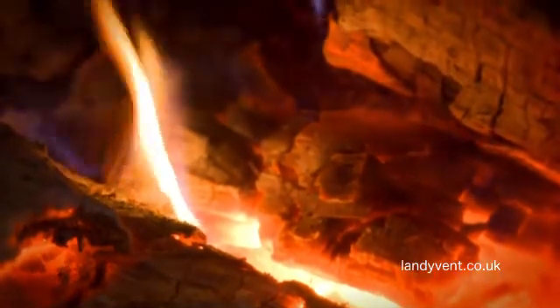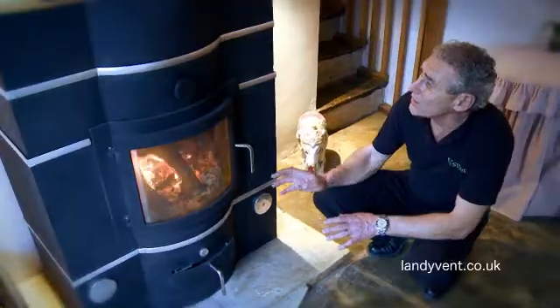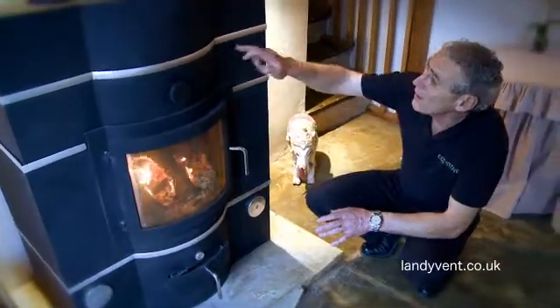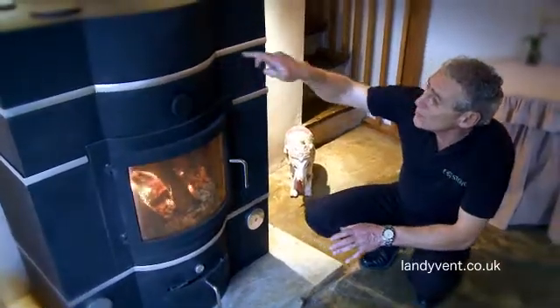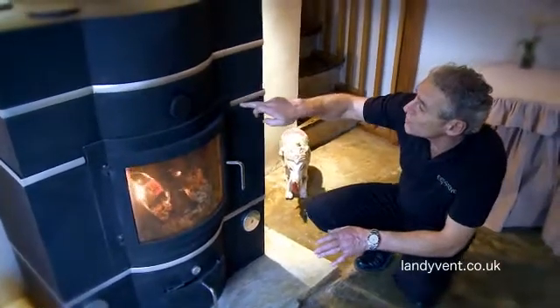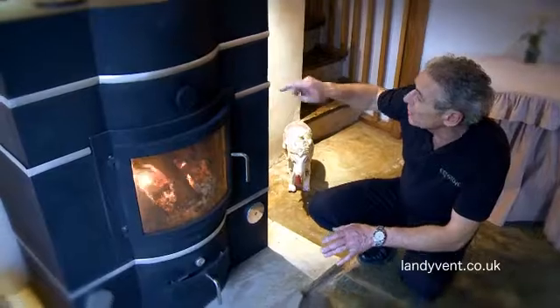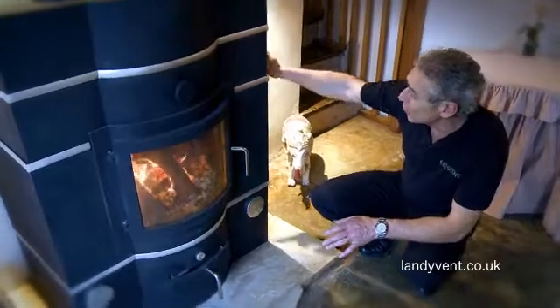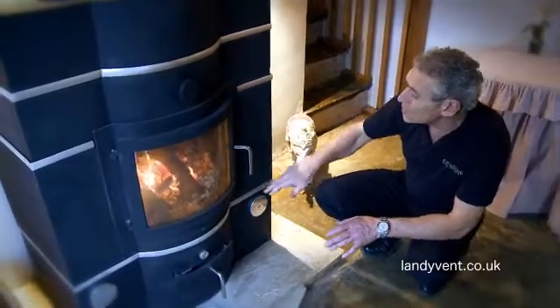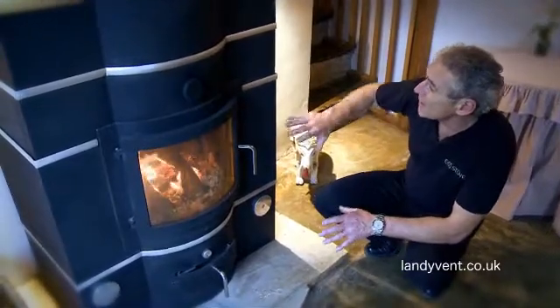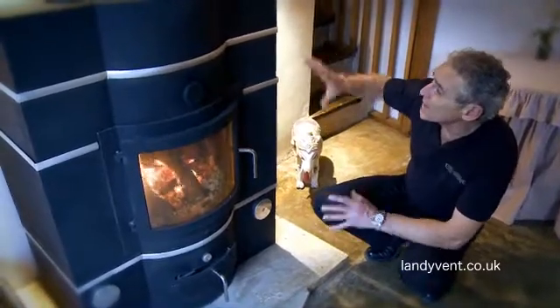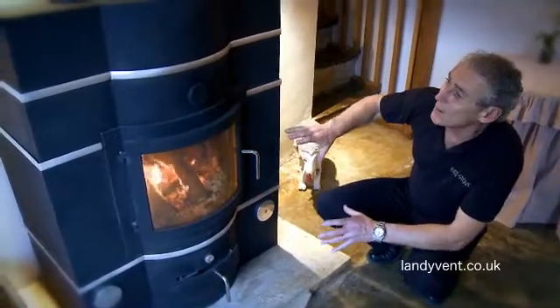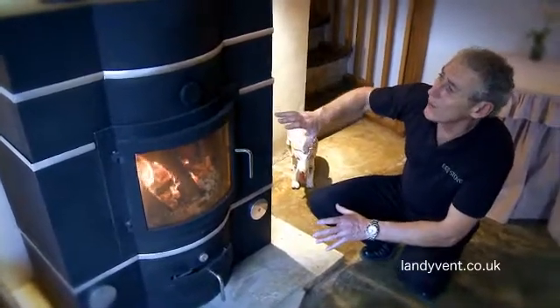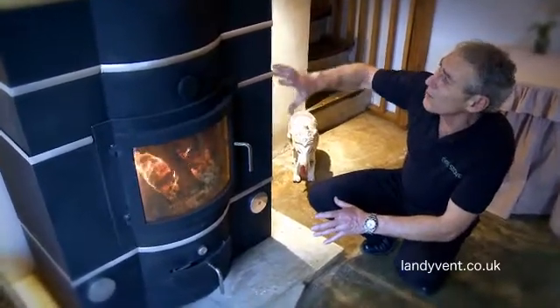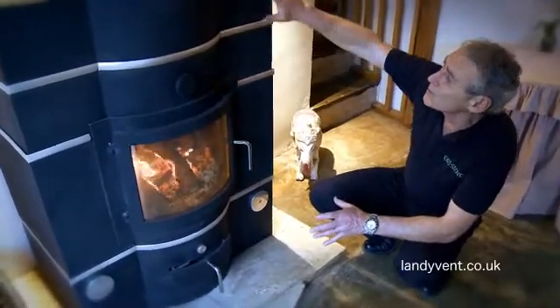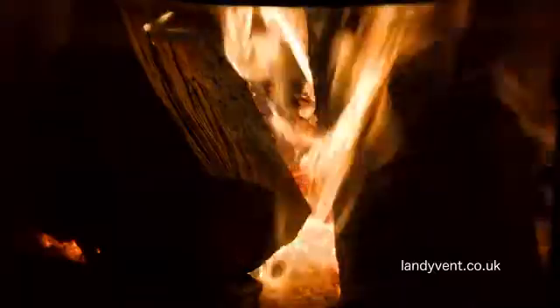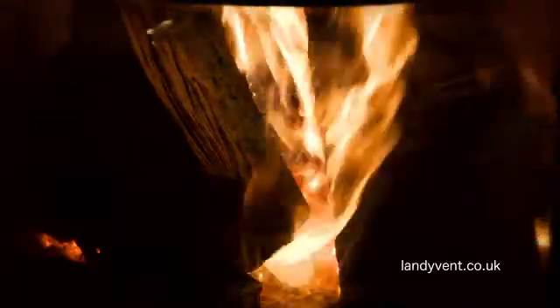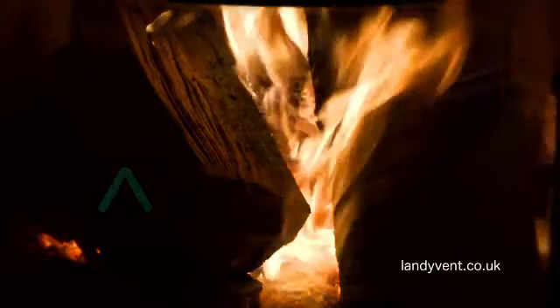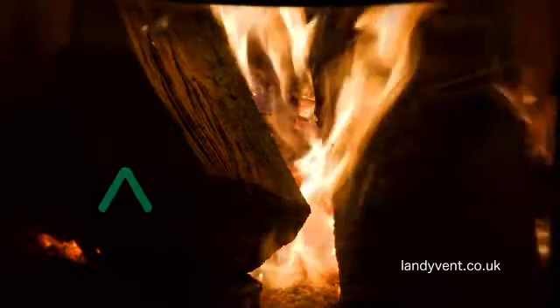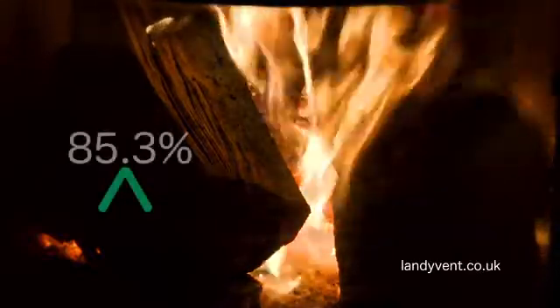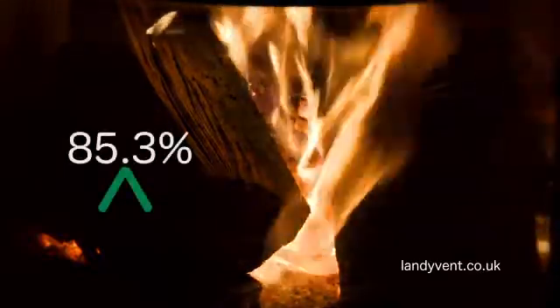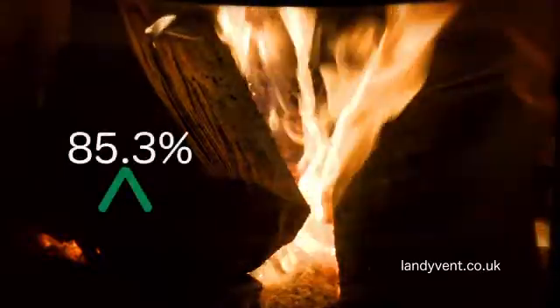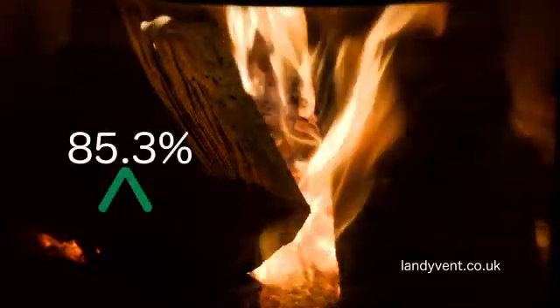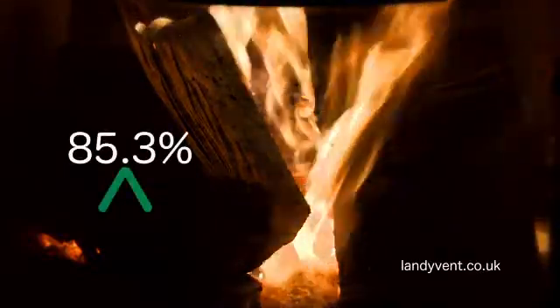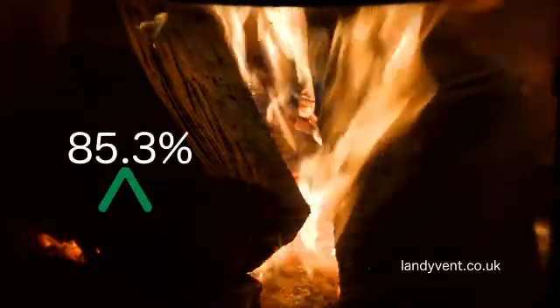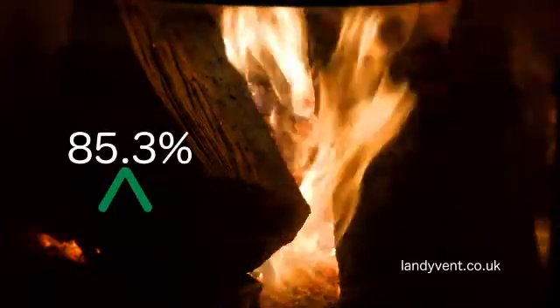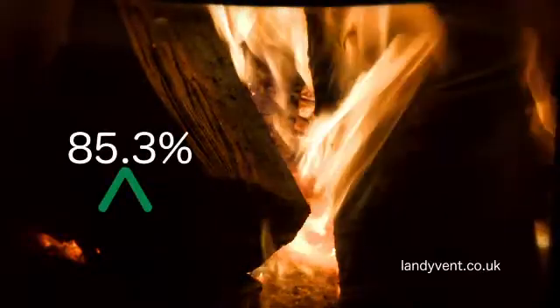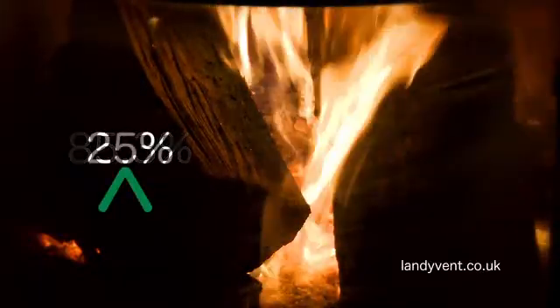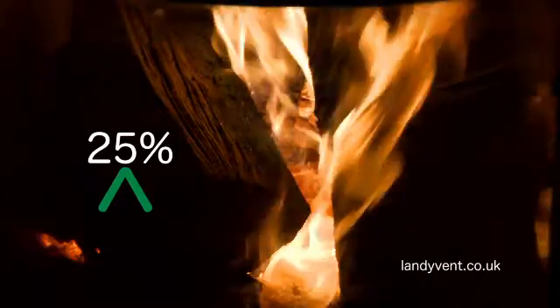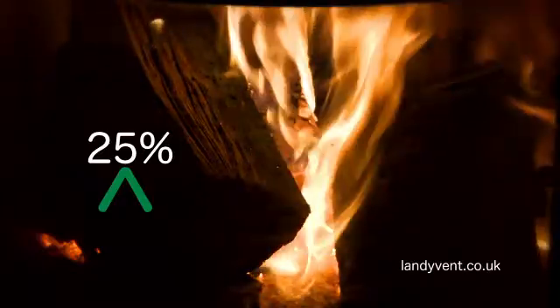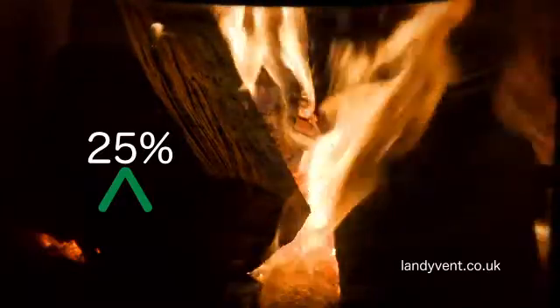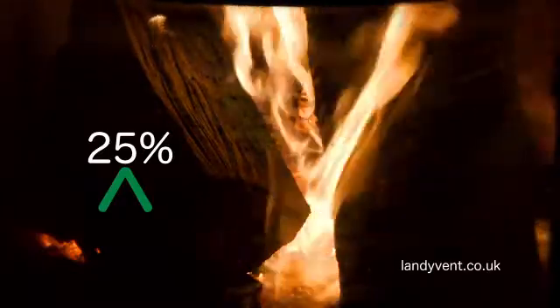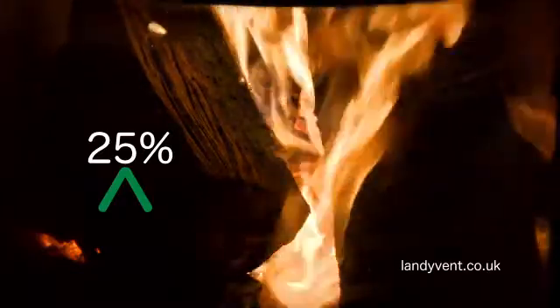It's constructed using silicon carbide blocks which absorb heat readily, then release it slowly. The Eco Stove has an 85.3% efficiency rating and still emits 25% of stored heat 7 hours after firing.